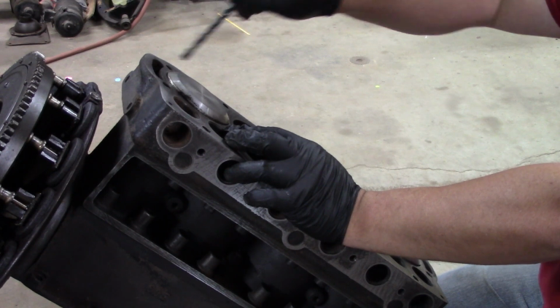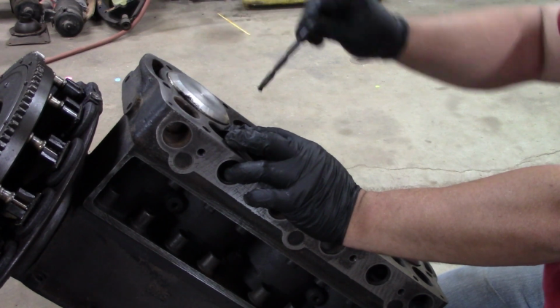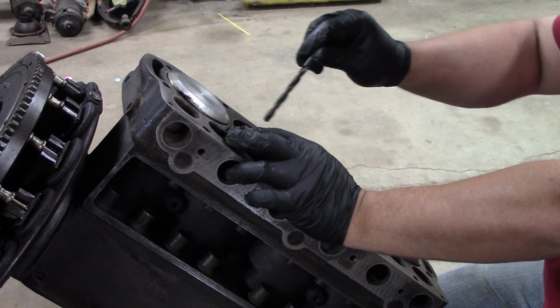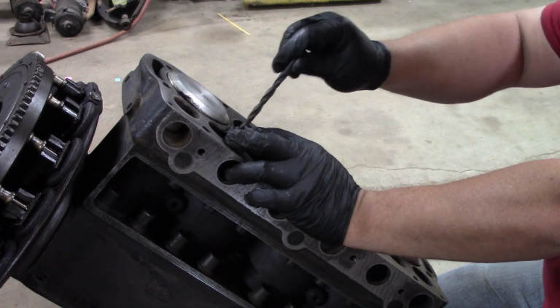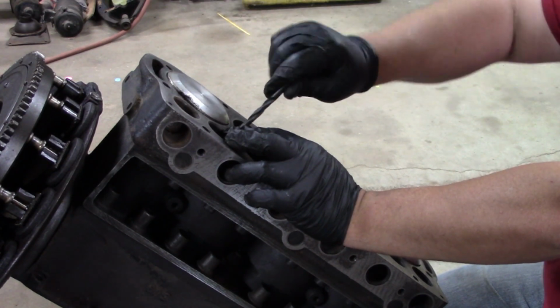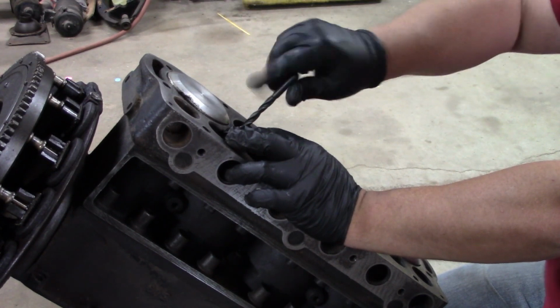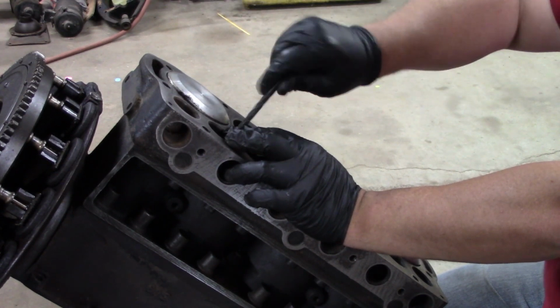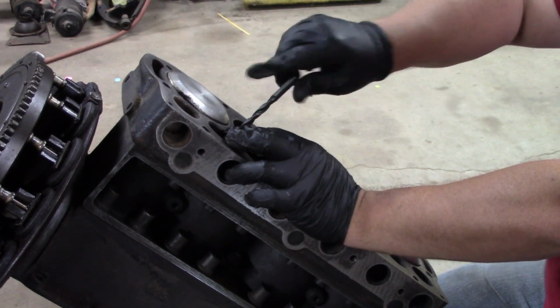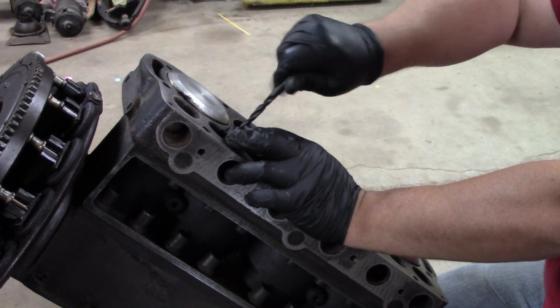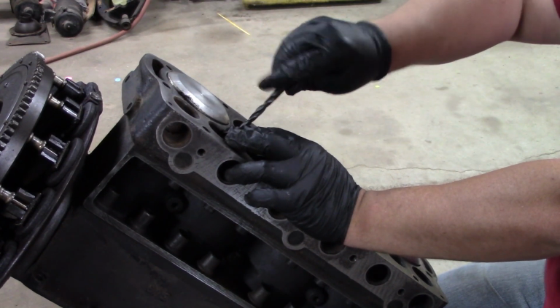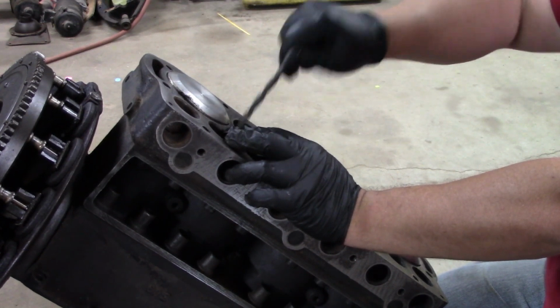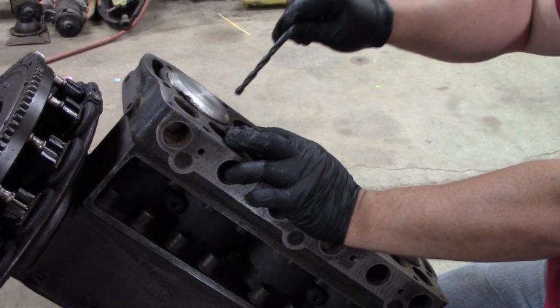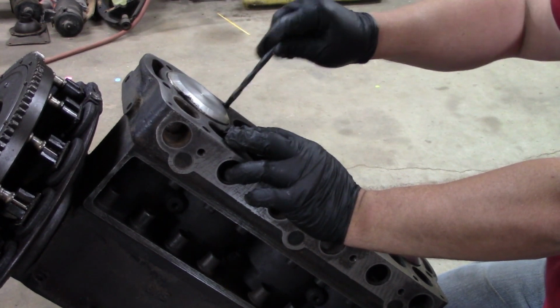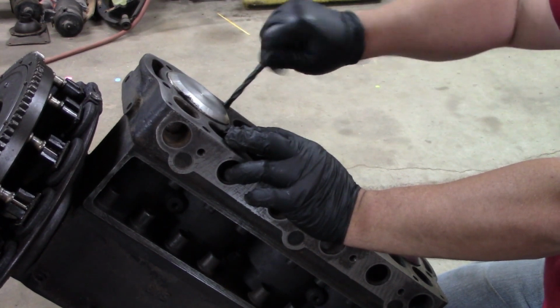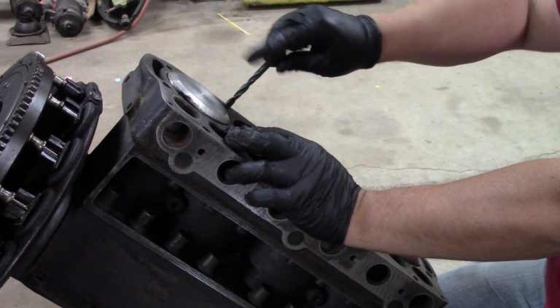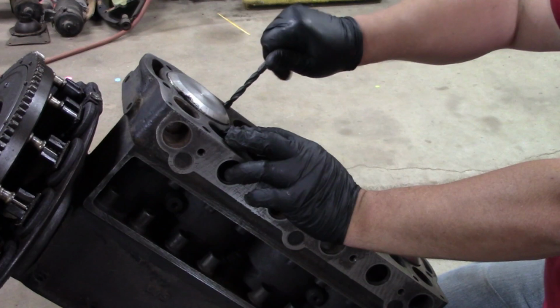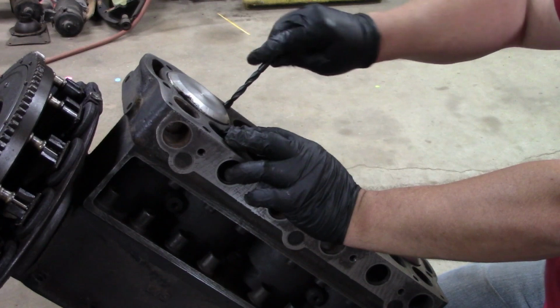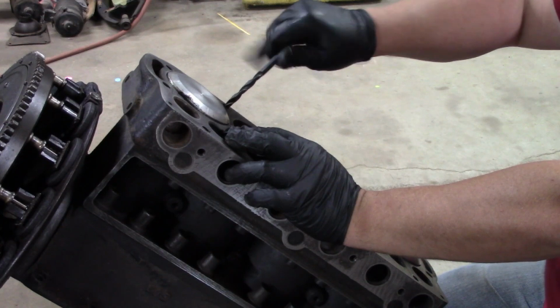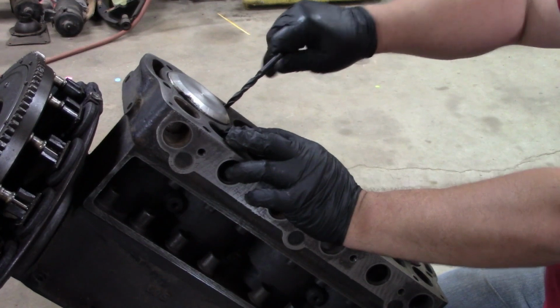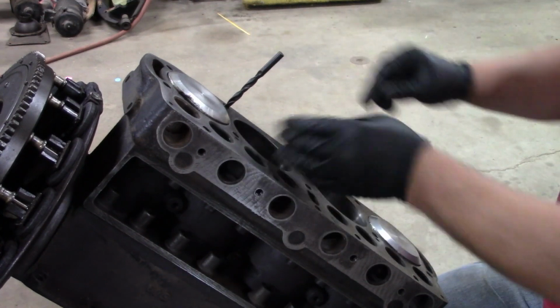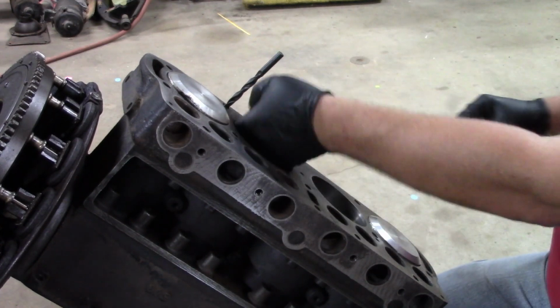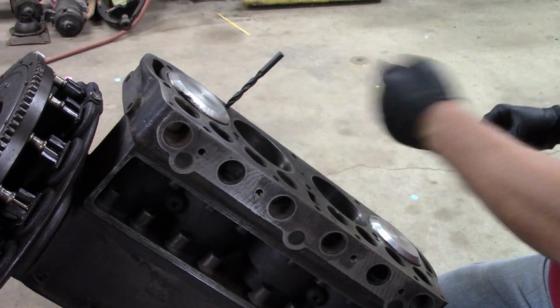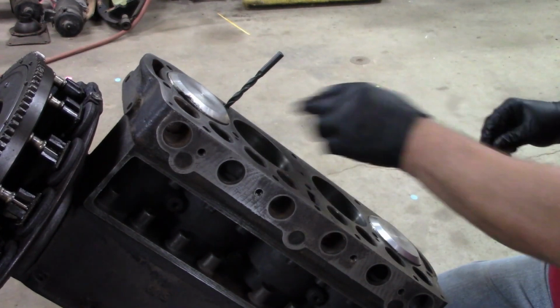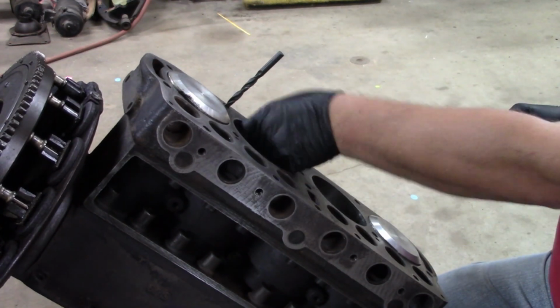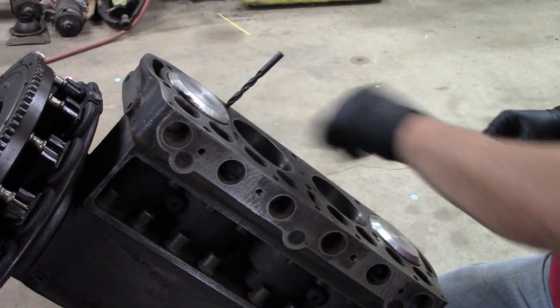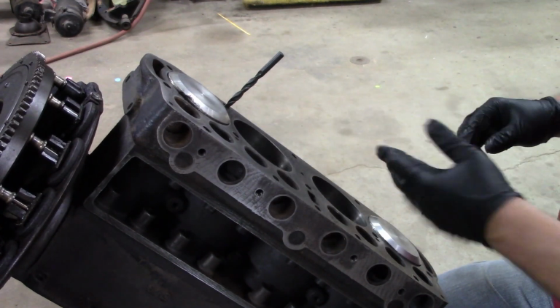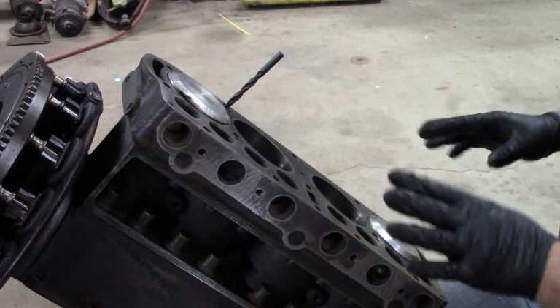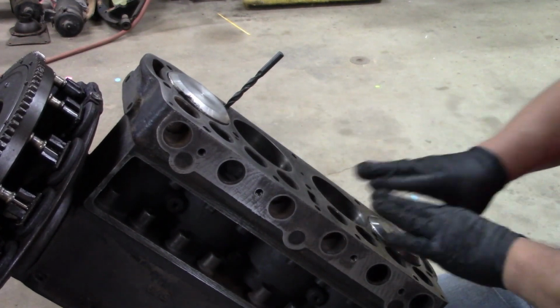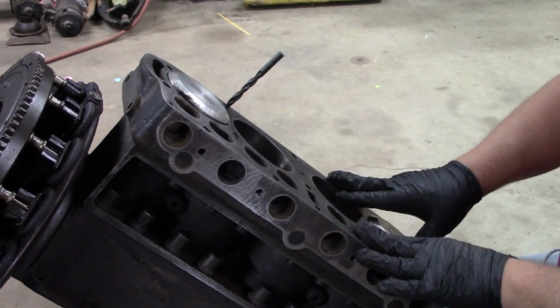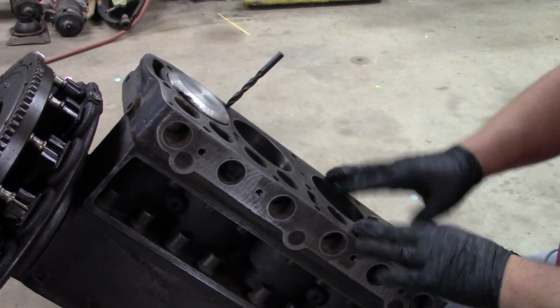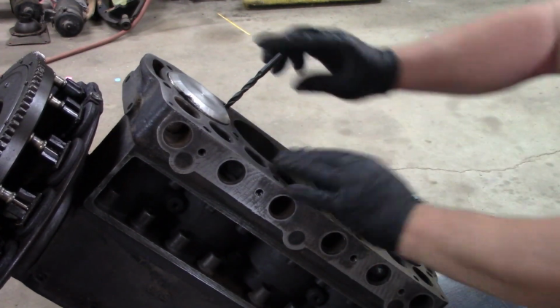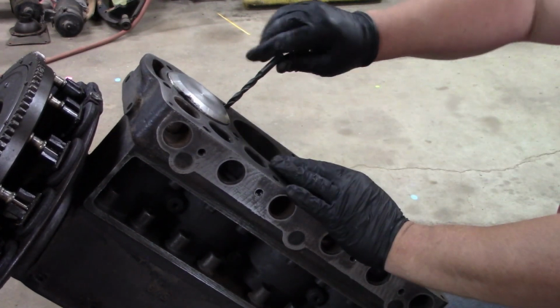But at least three of those head bolts were not able to torque down. Don't worry, we're gonna clean all this stuff out.